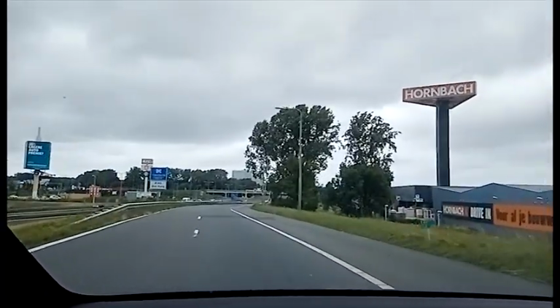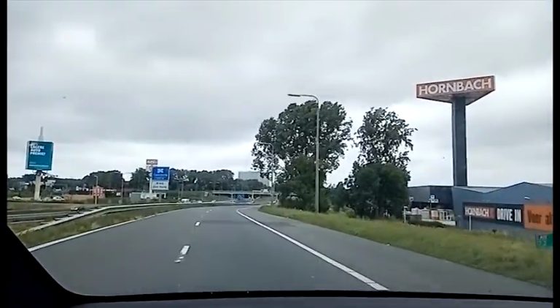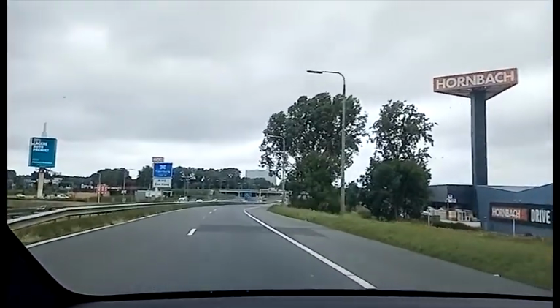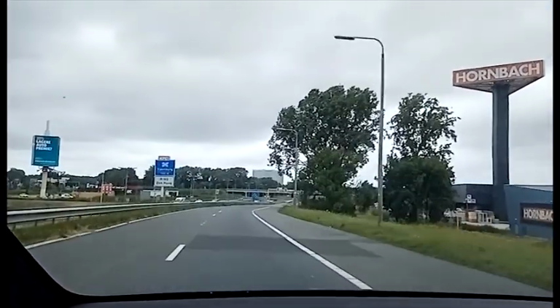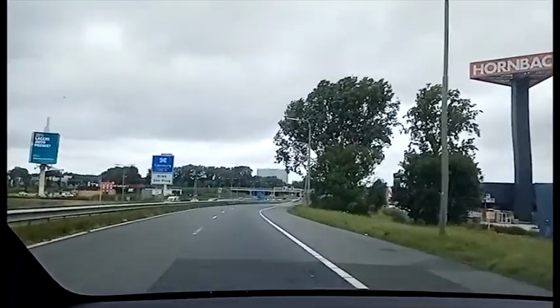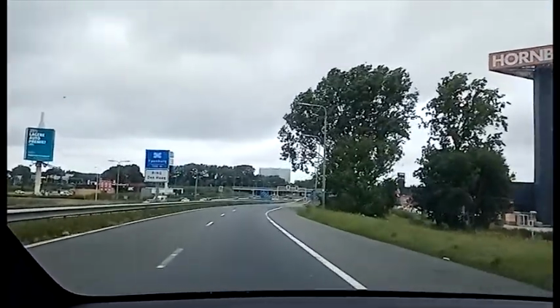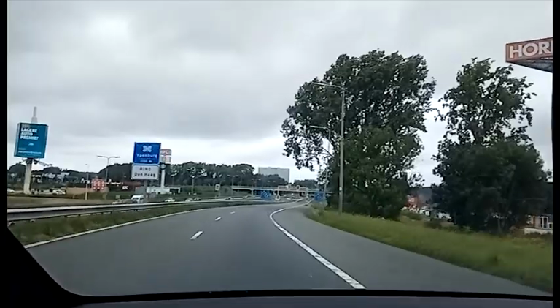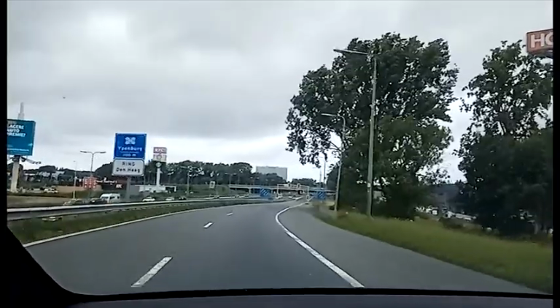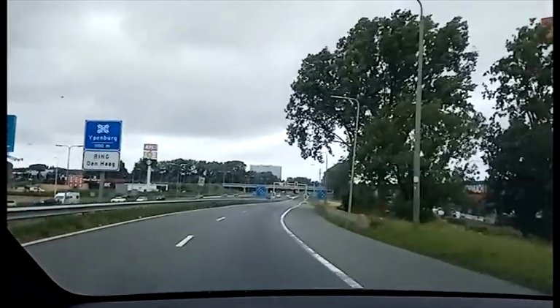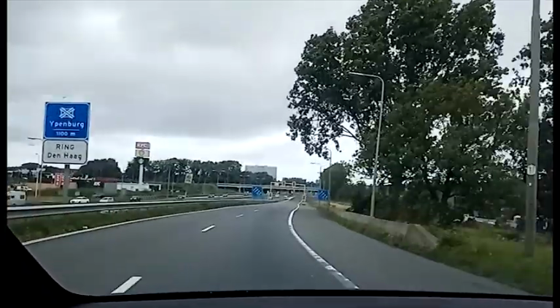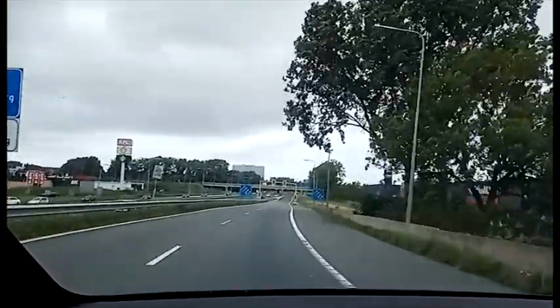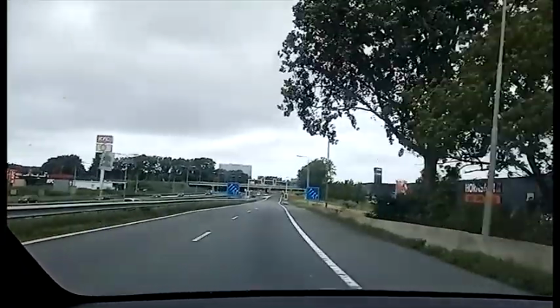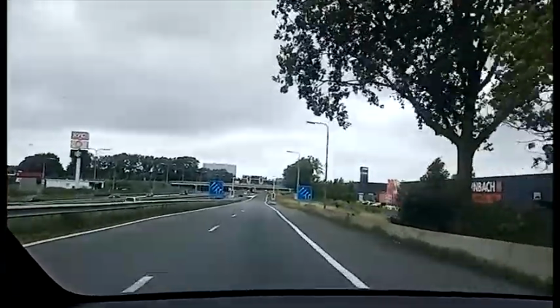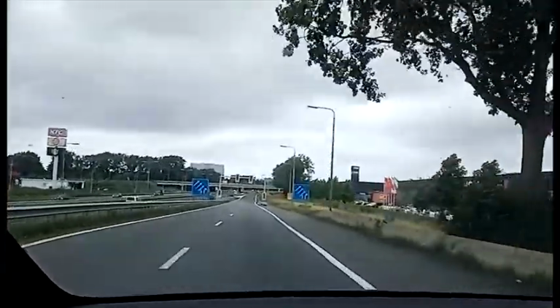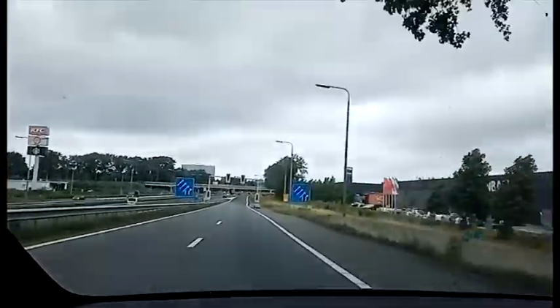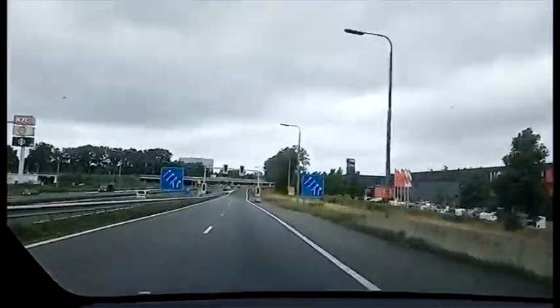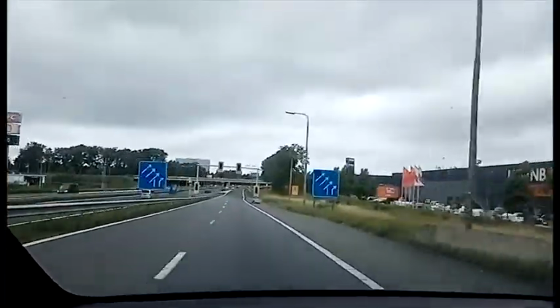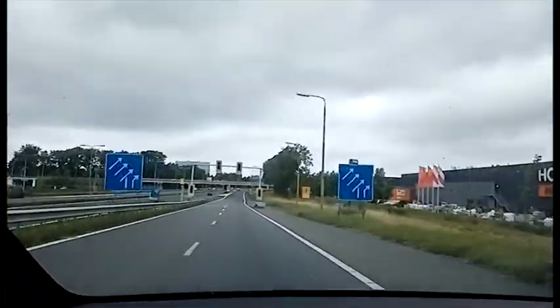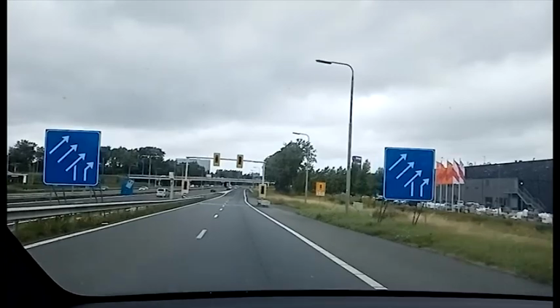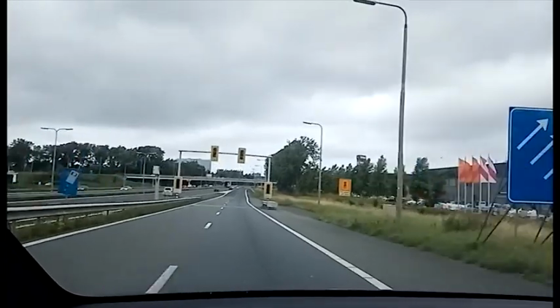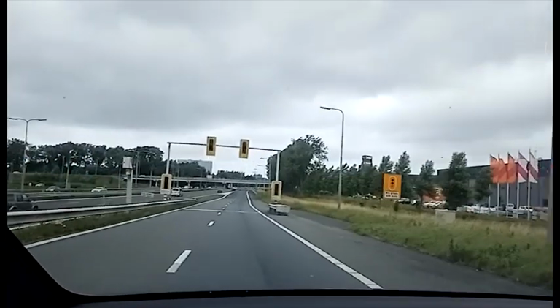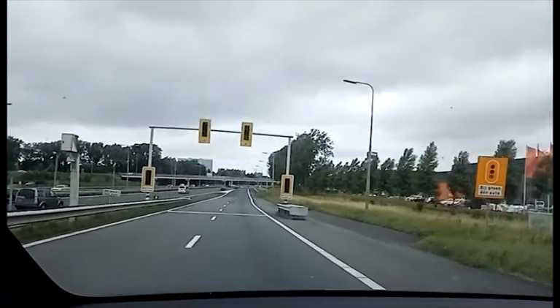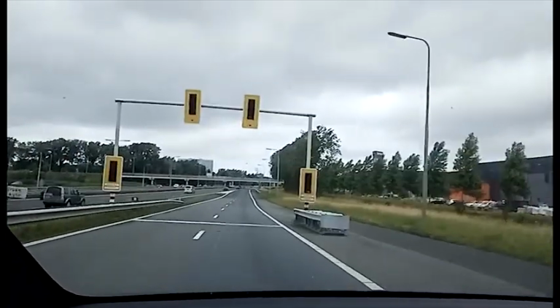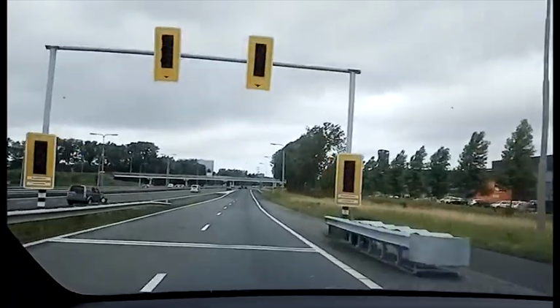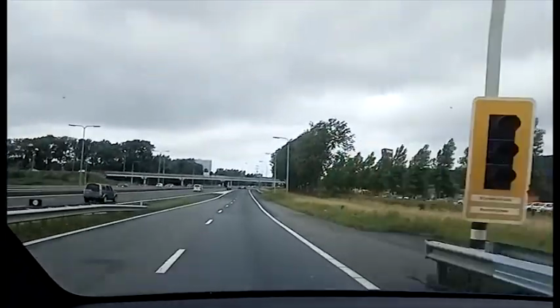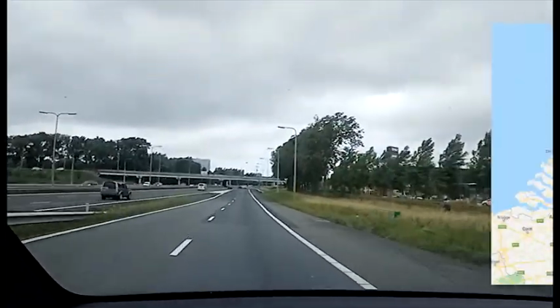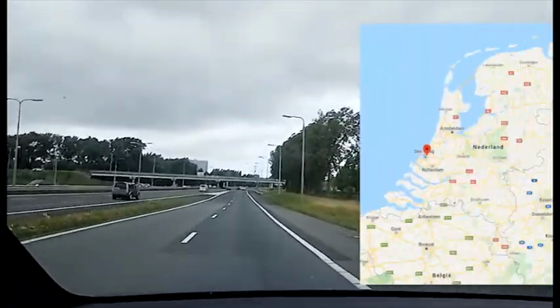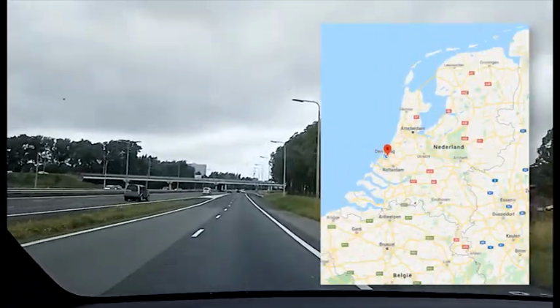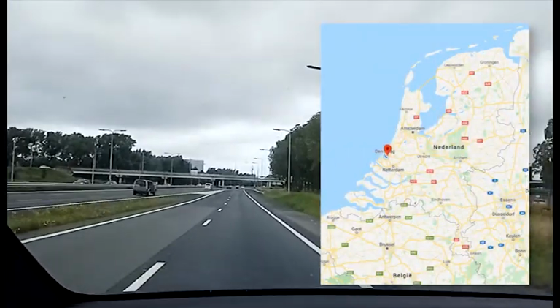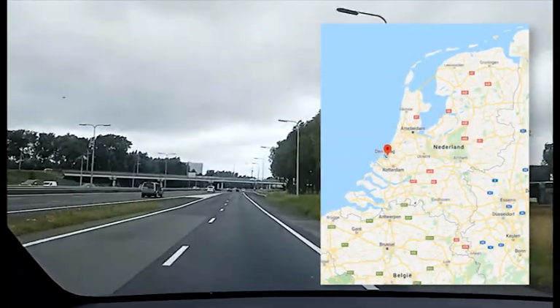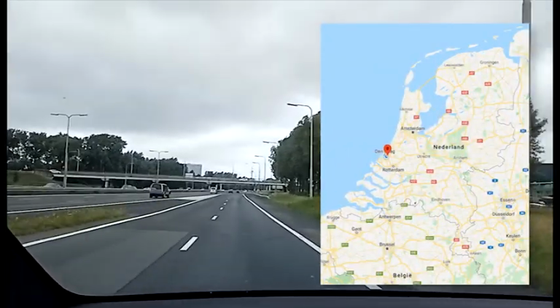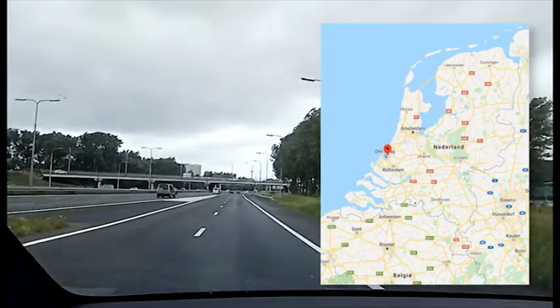Today is a very nice day because I'm going to visit the very first V3 version 3 supercharger in Europe, and it's located near the city of The Hague in Rijswijk.